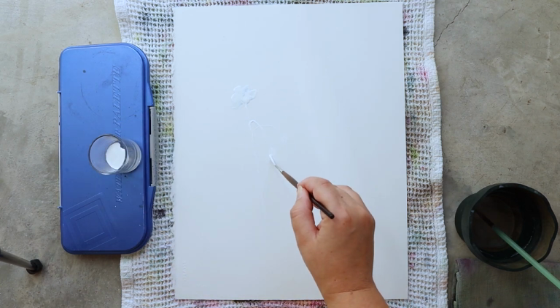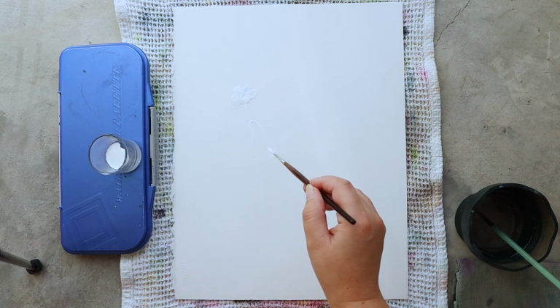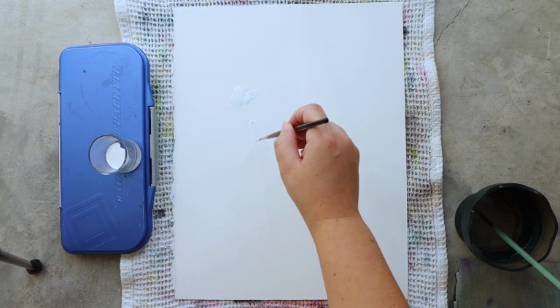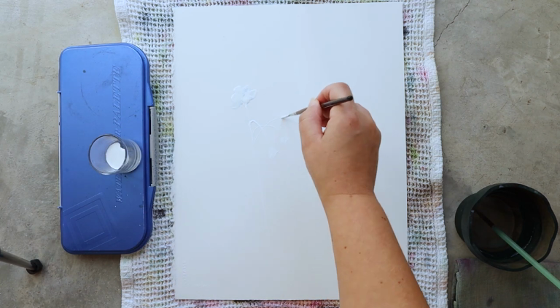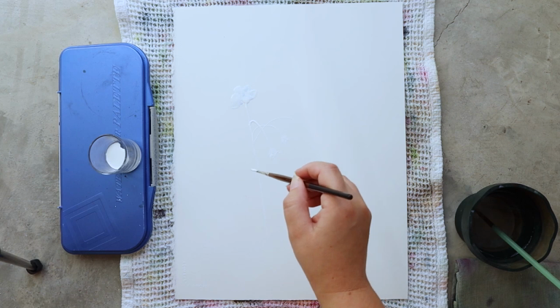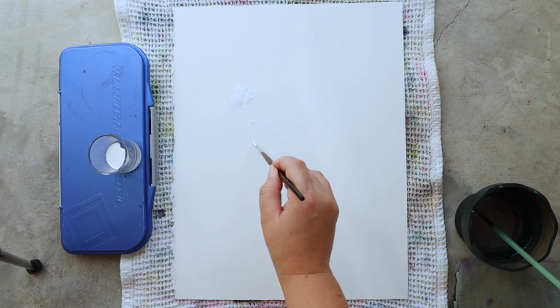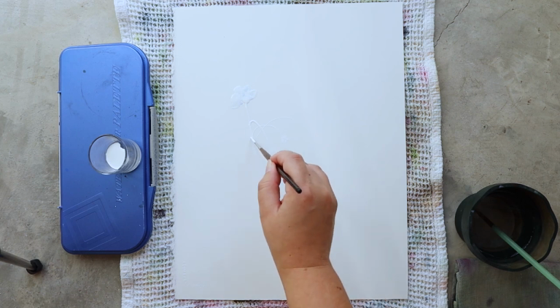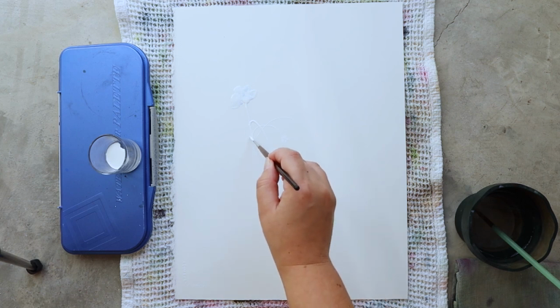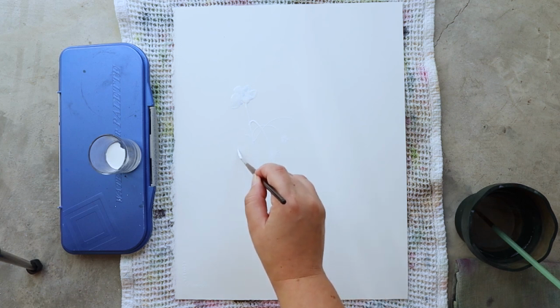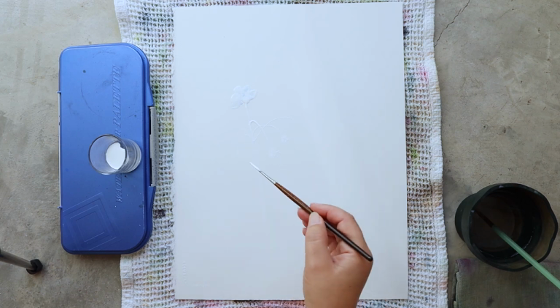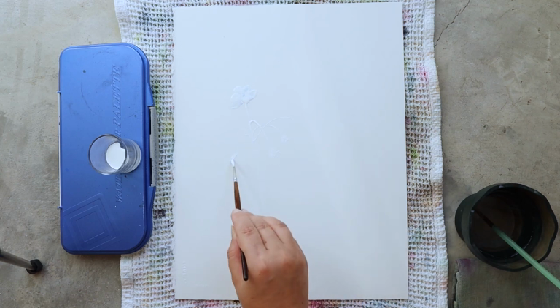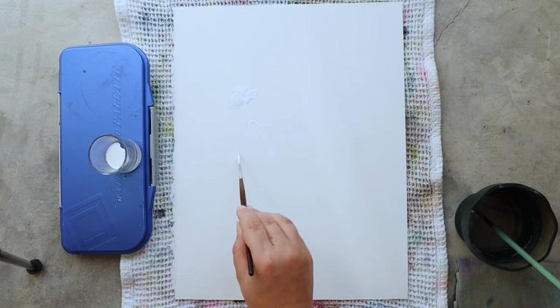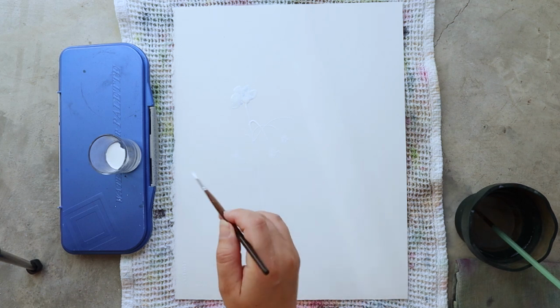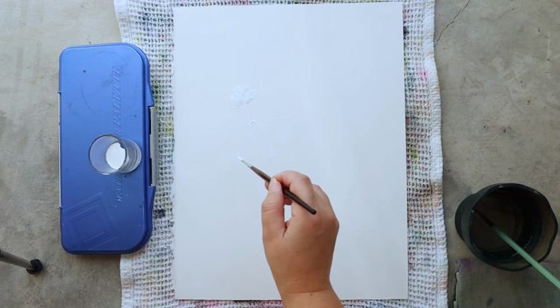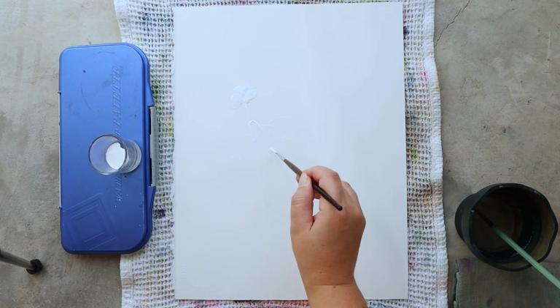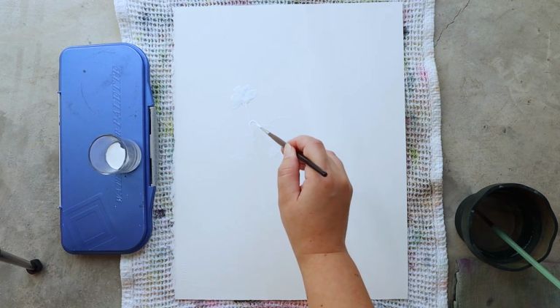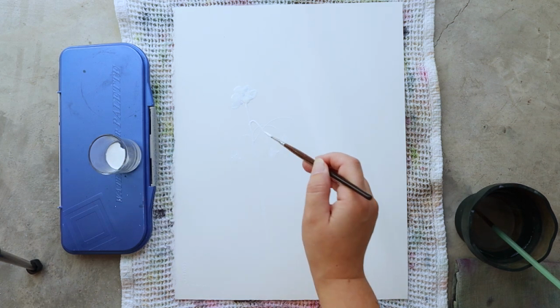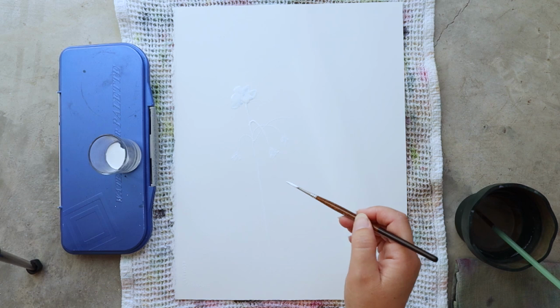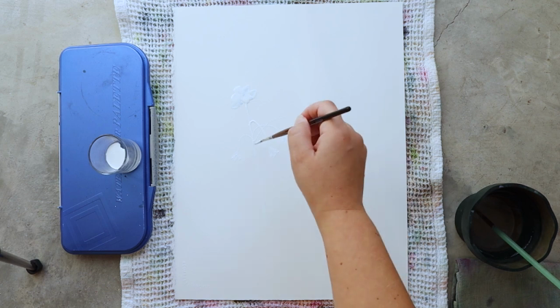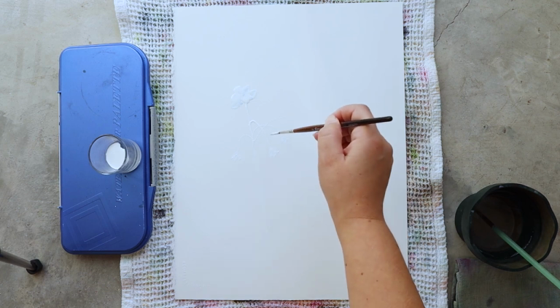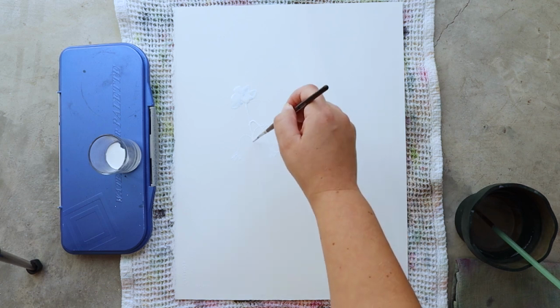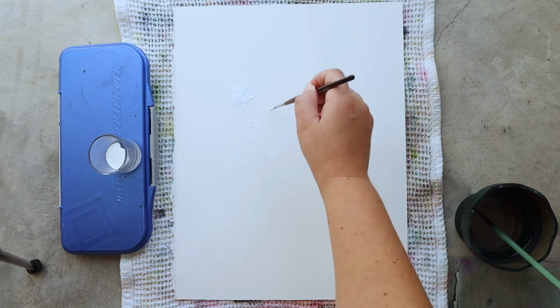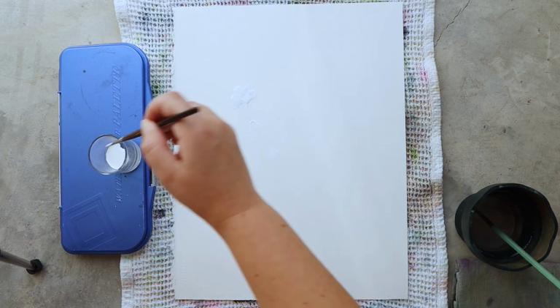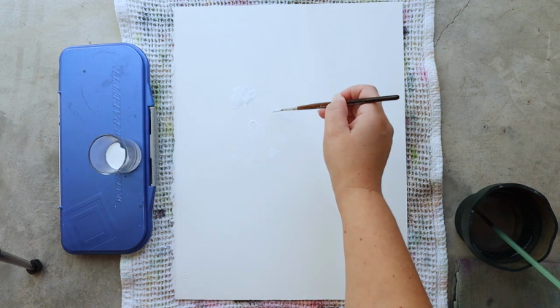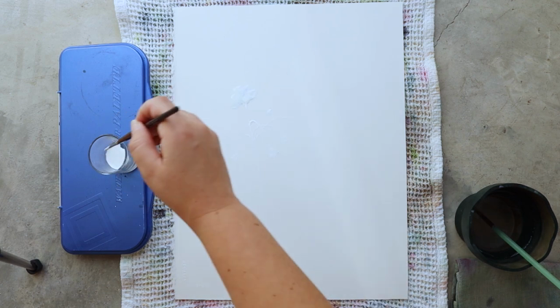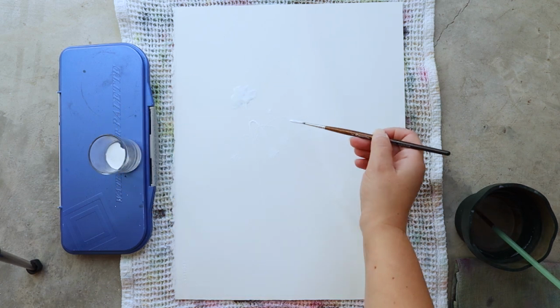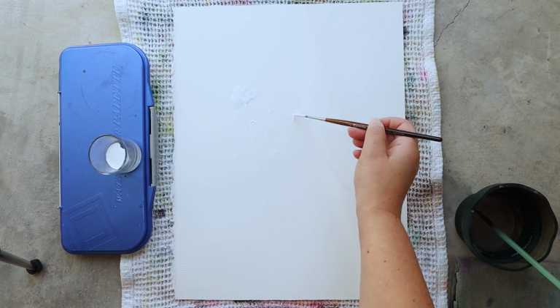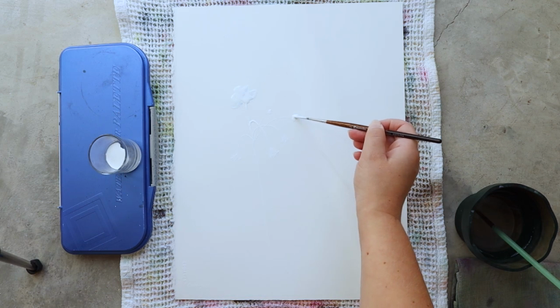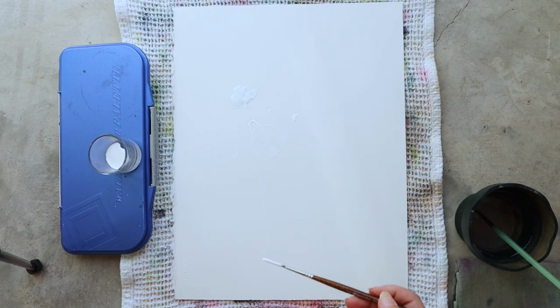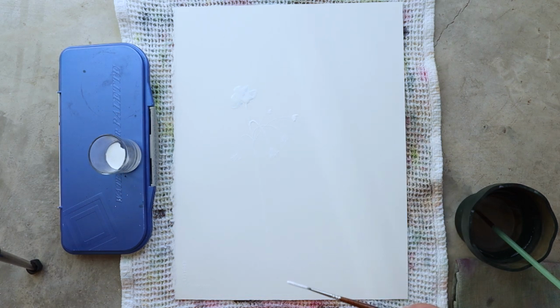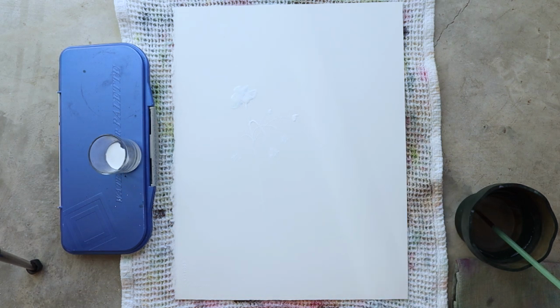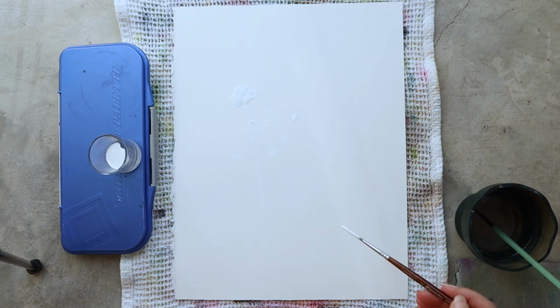I'm really happy to be able to paint this plant just because I can cultivate it here in Barcelona and I'm really glad to be able to eat my own fruits.